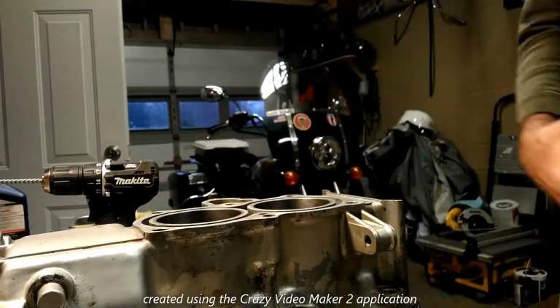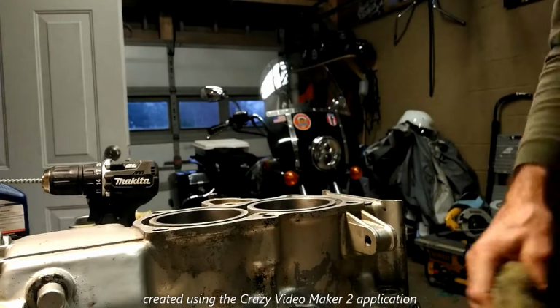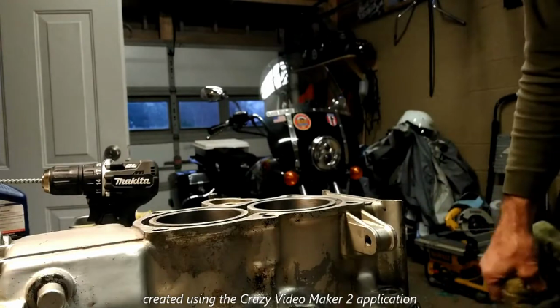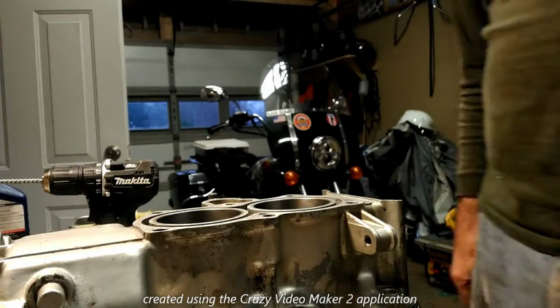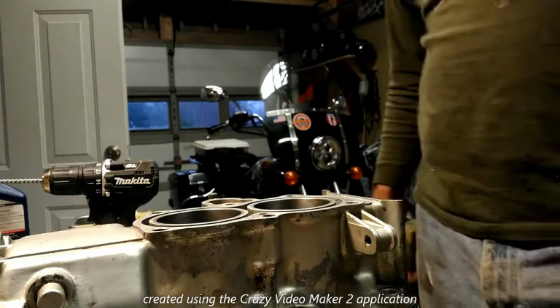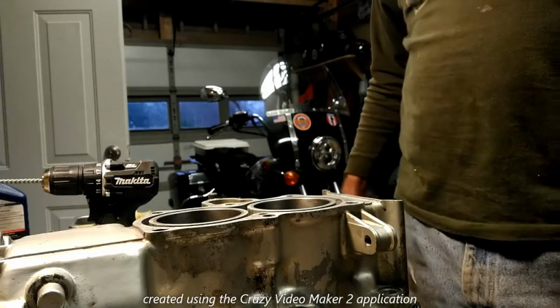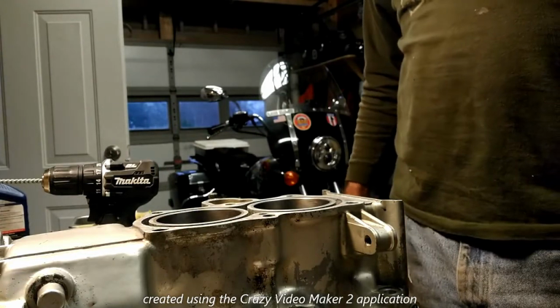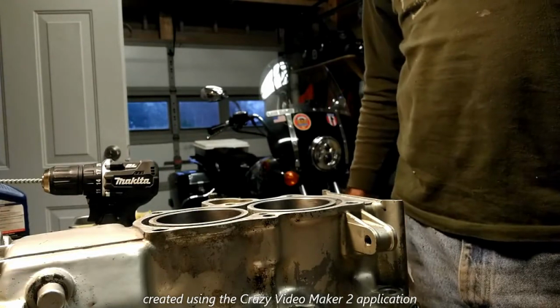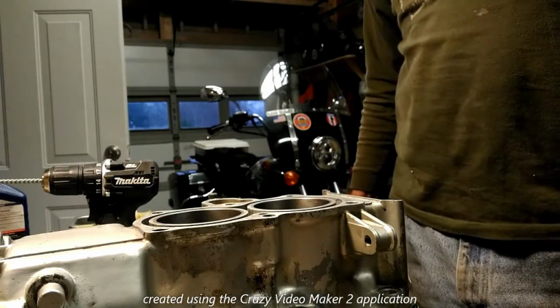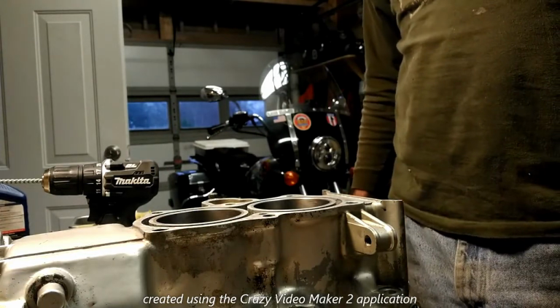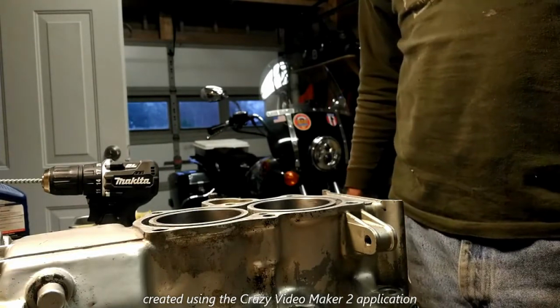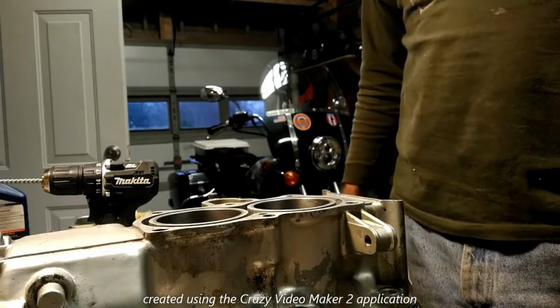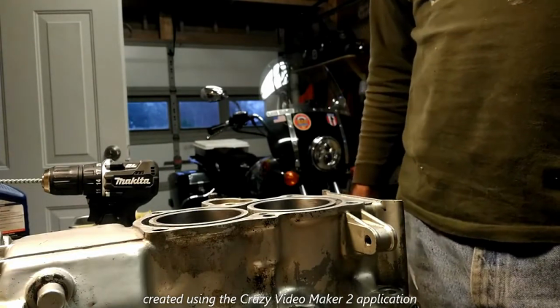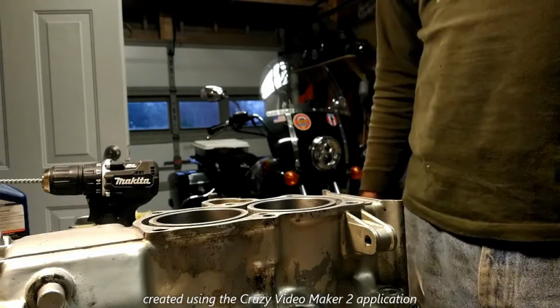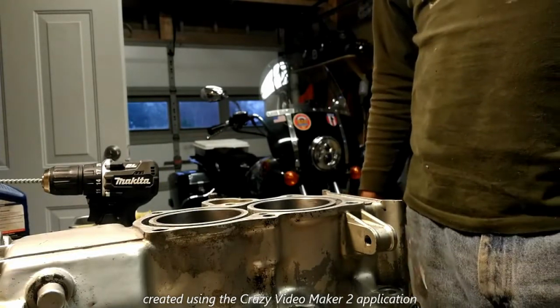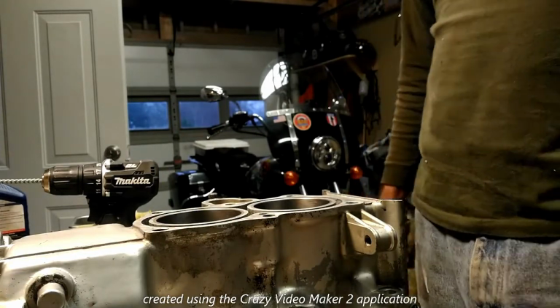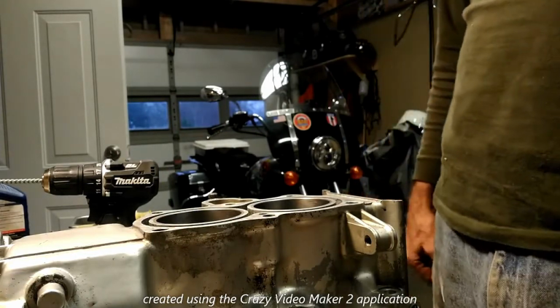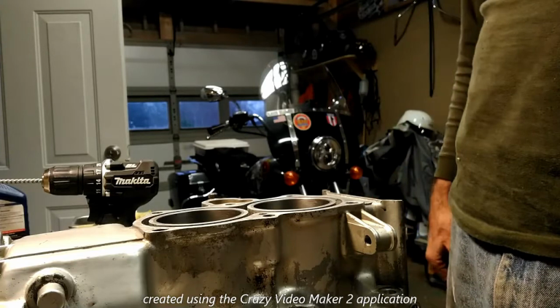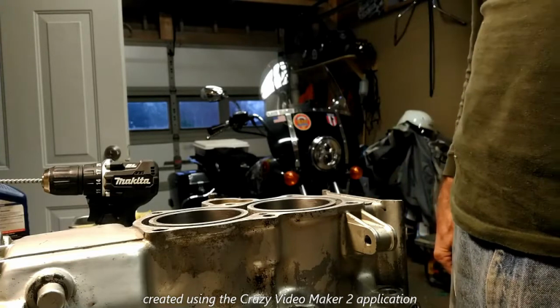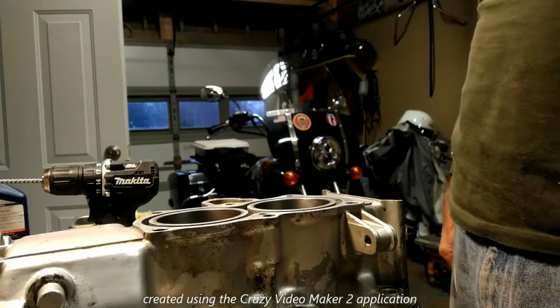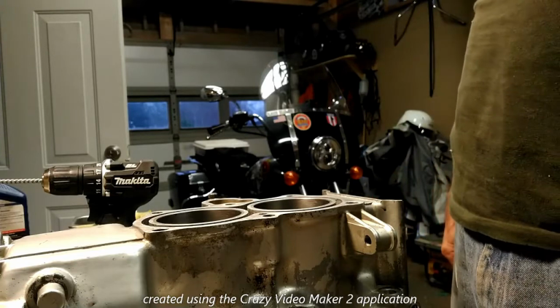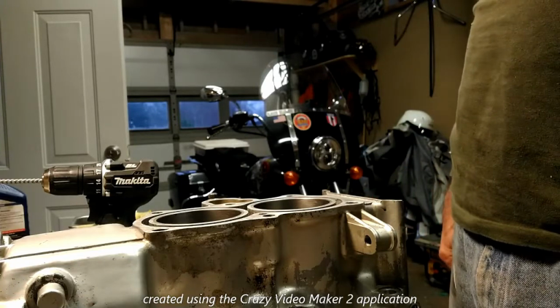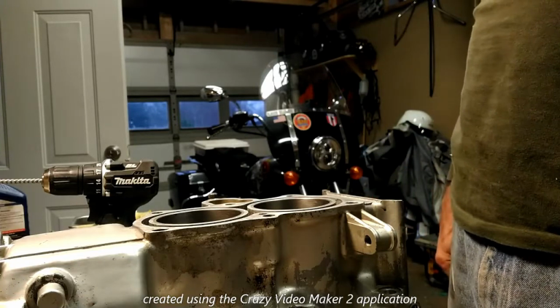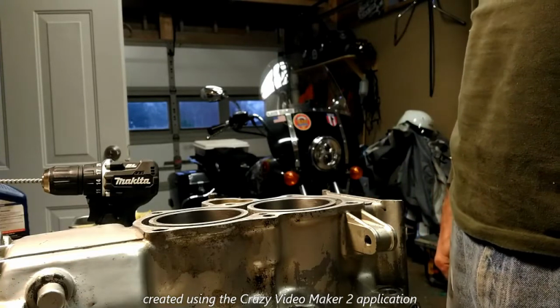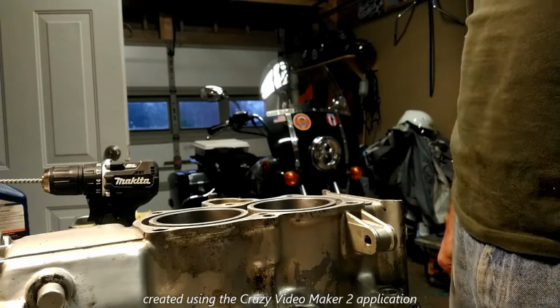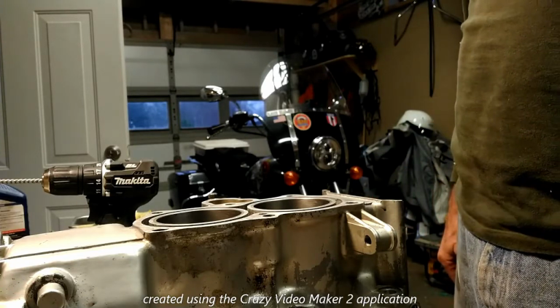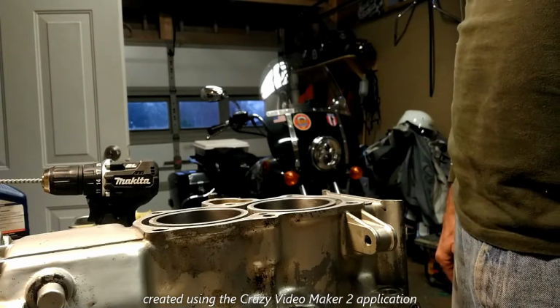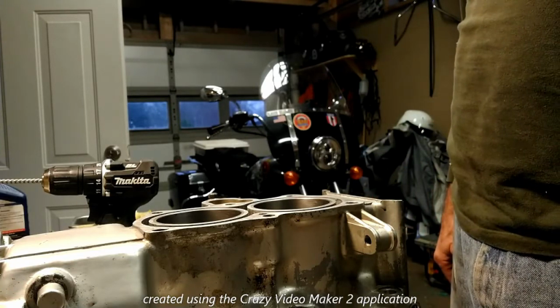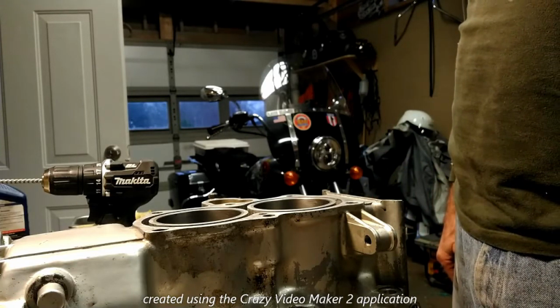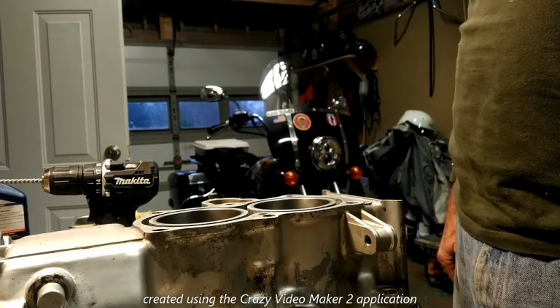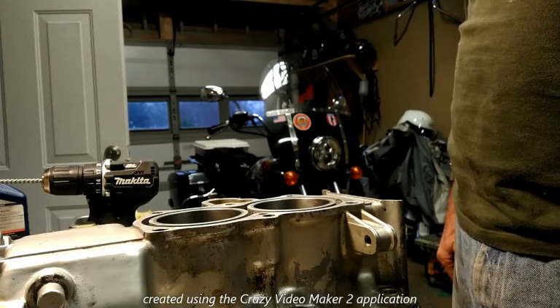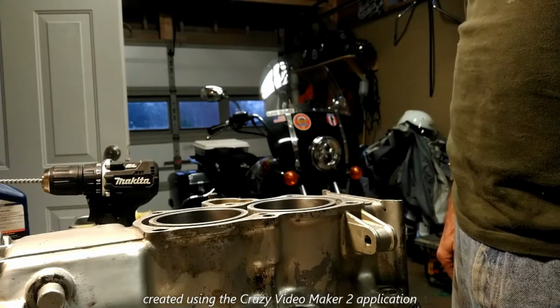I'll be assembling the cases in another video. I hope you enjoyed this. Thanks for watching. Subscribe to my YouTube channel if you're enjoying these videos.